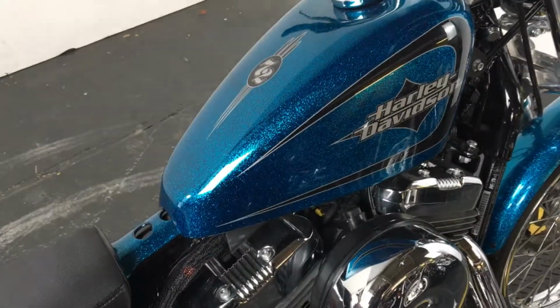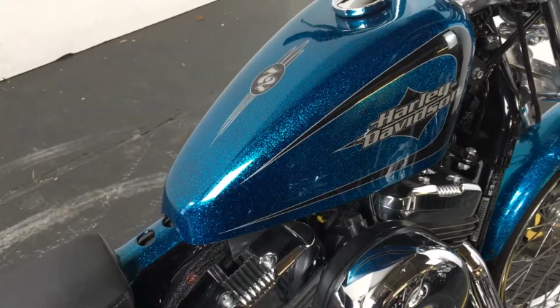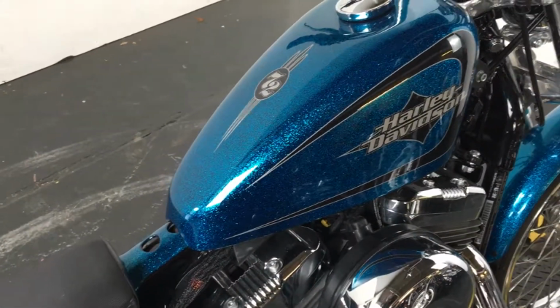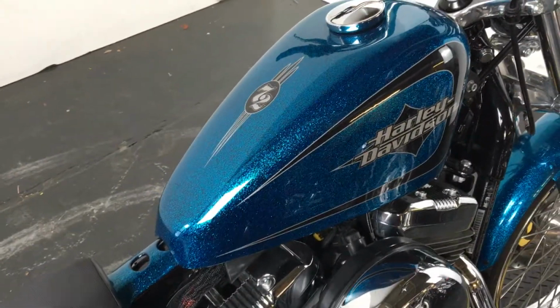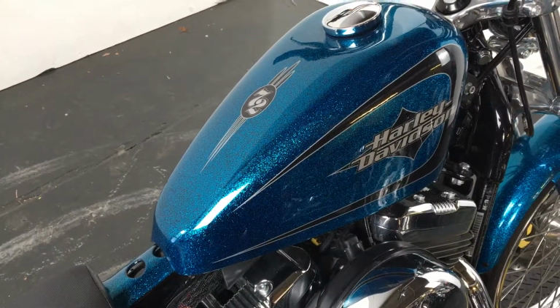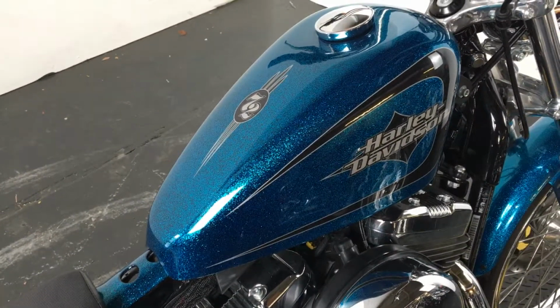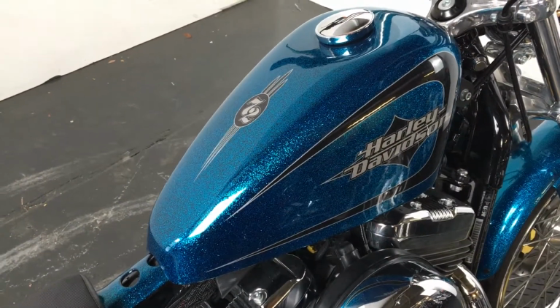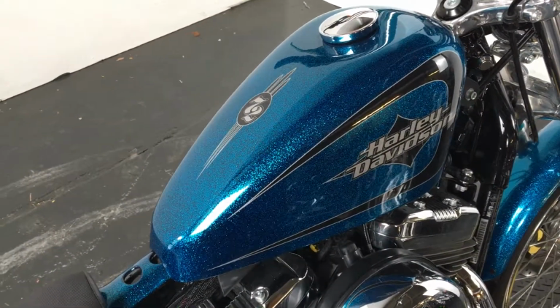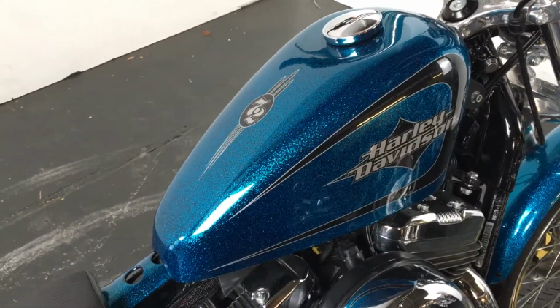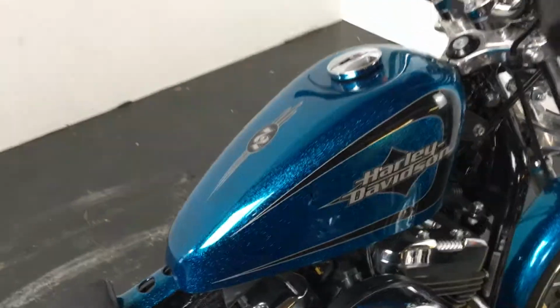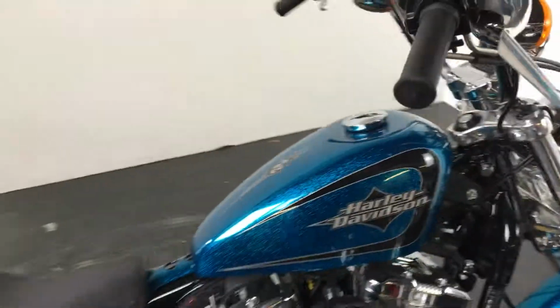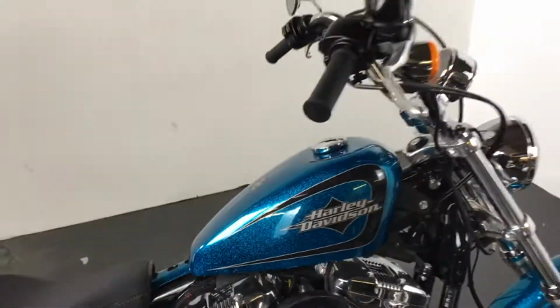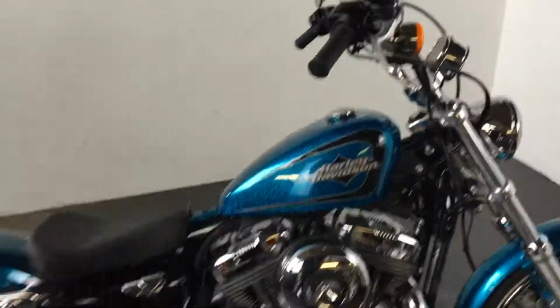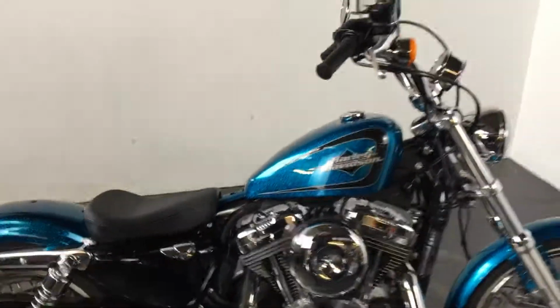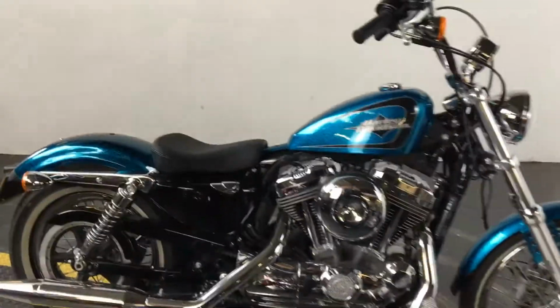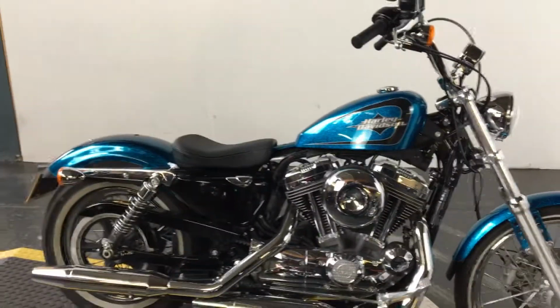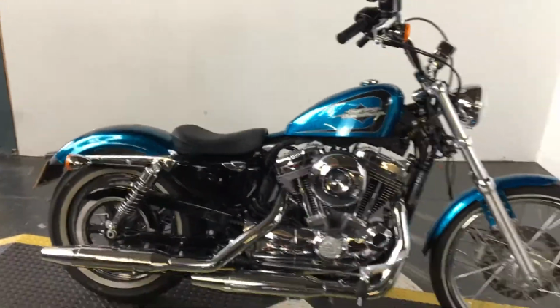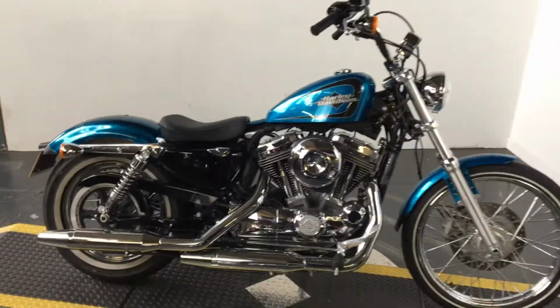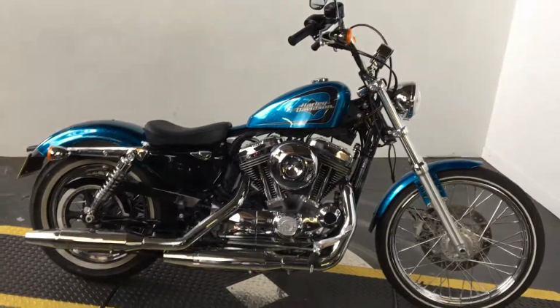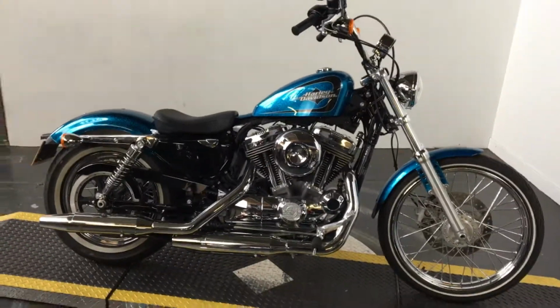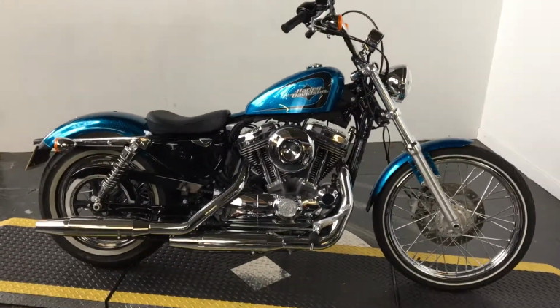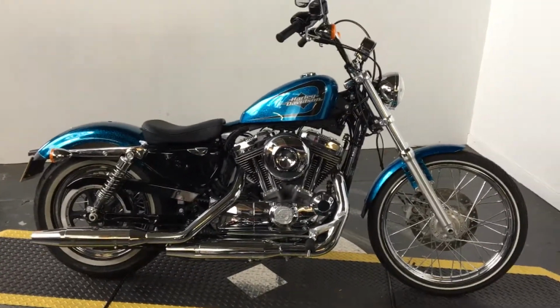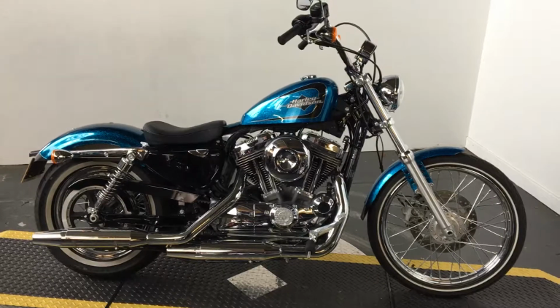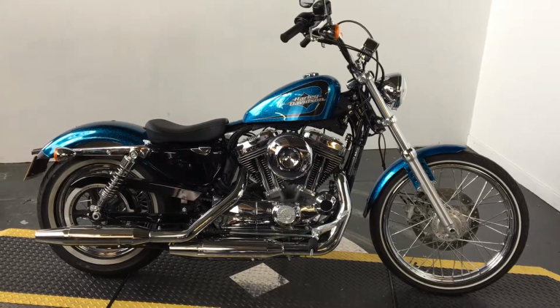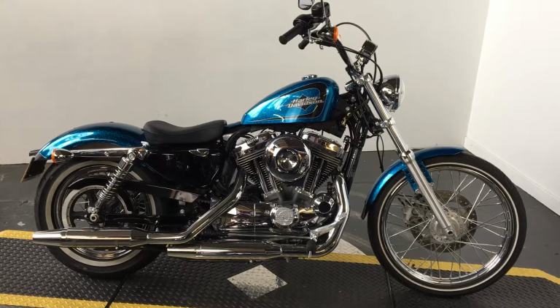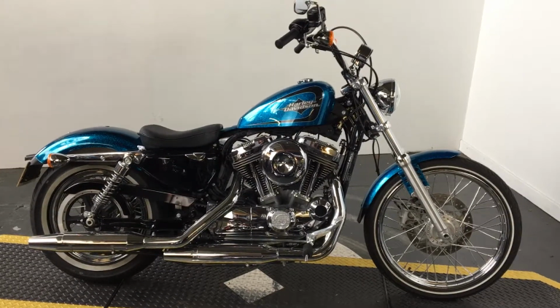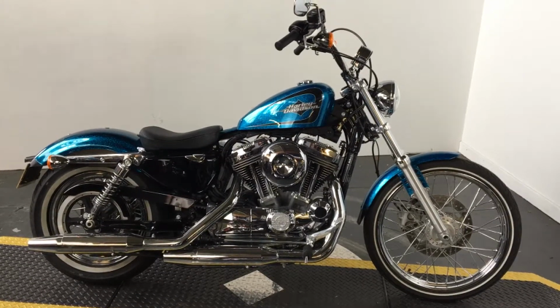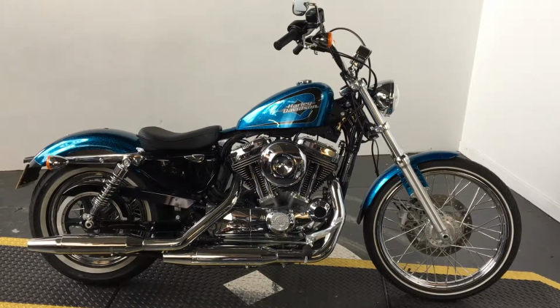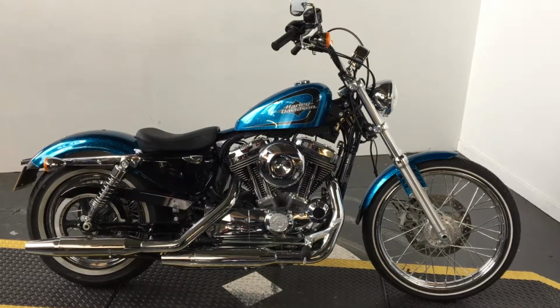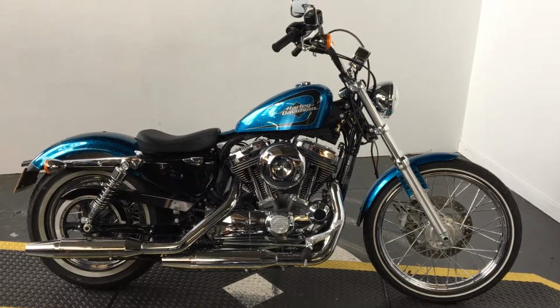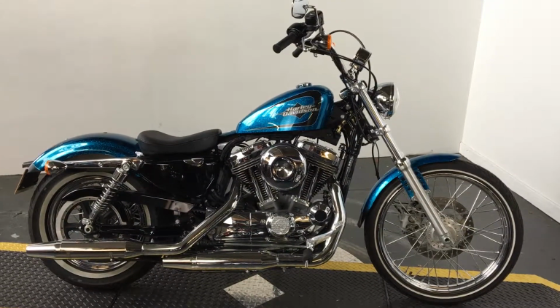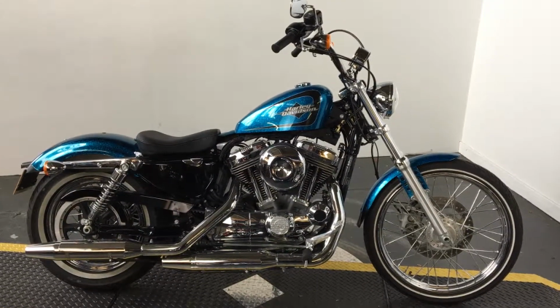That fantastic hard candy cobalt blue paint — if you want more information on this motorcycle, go to www.leedsharley-davidson.com.